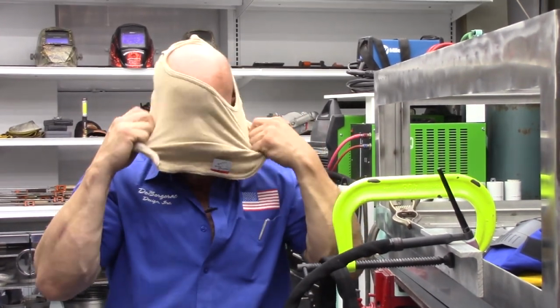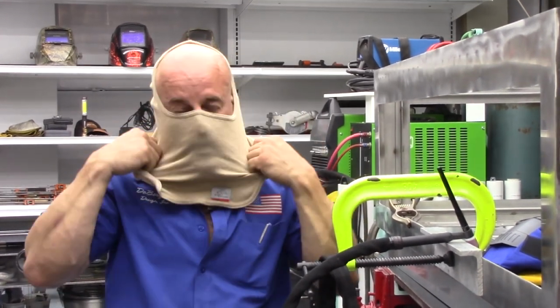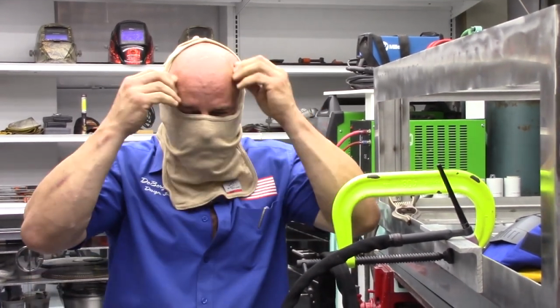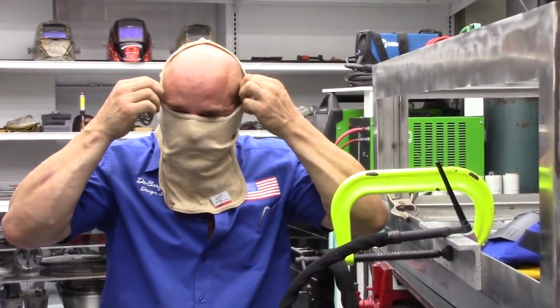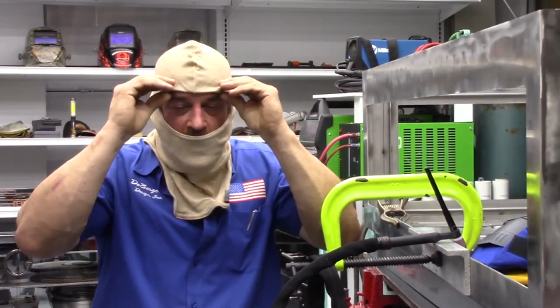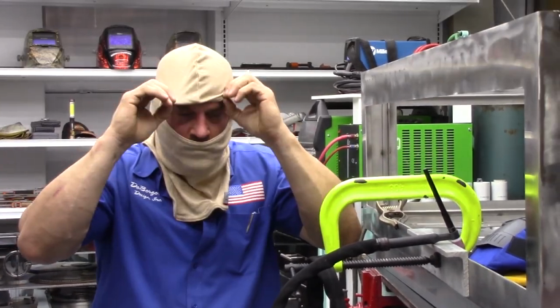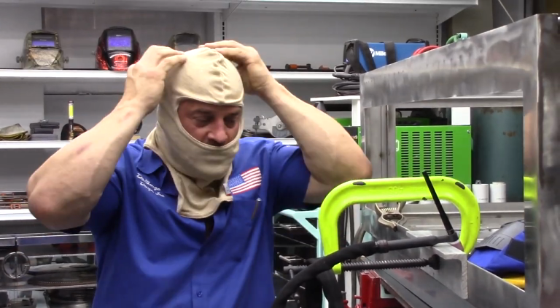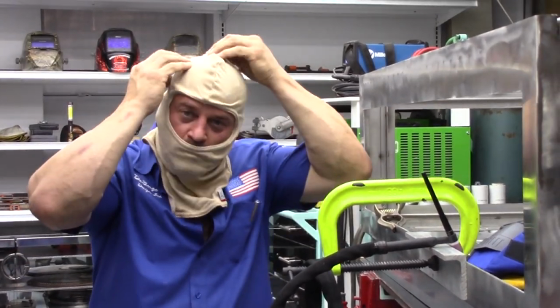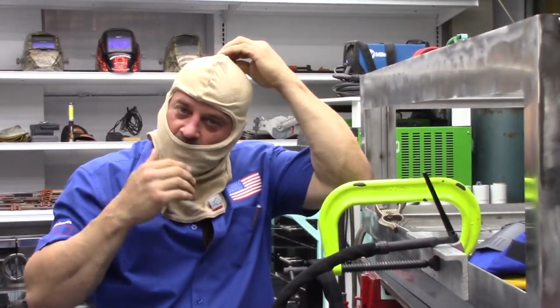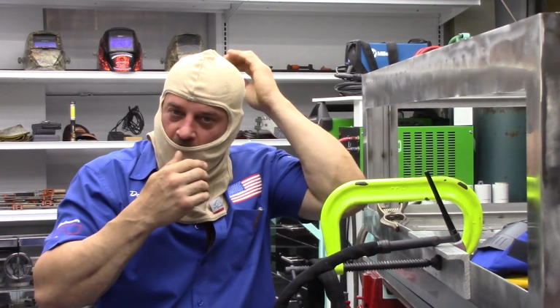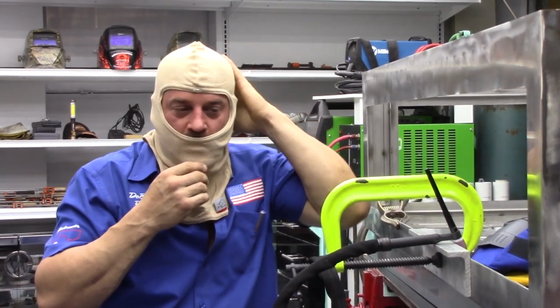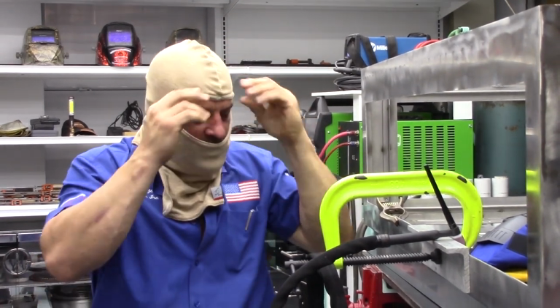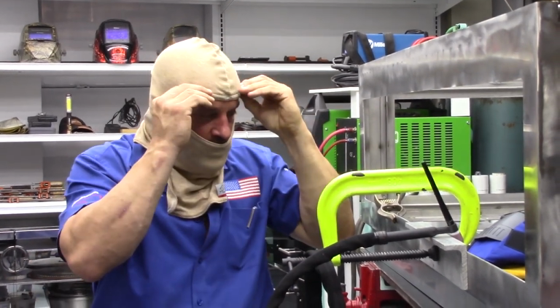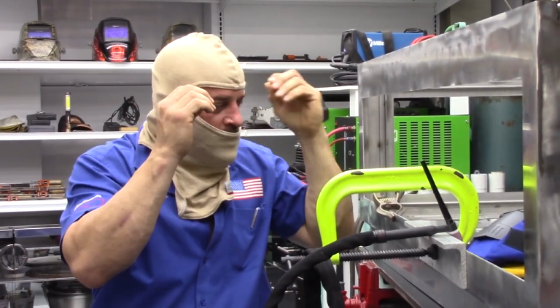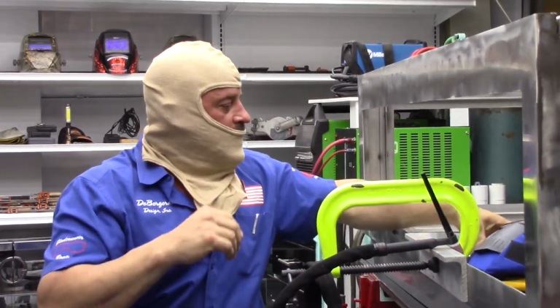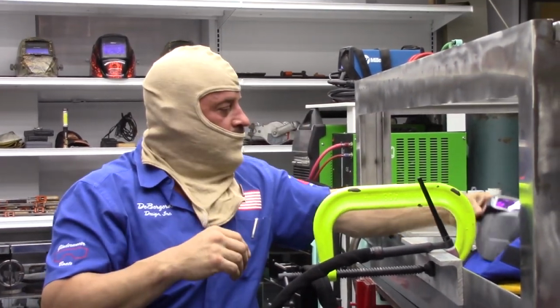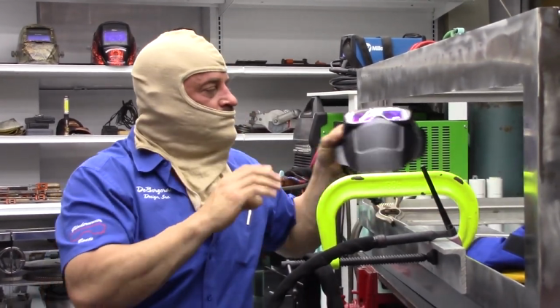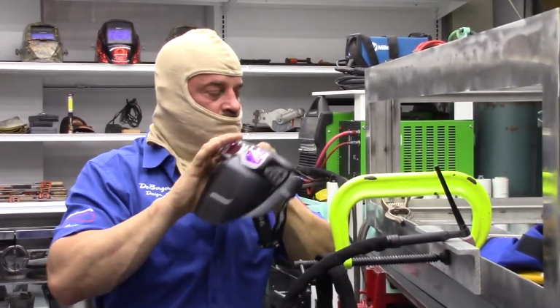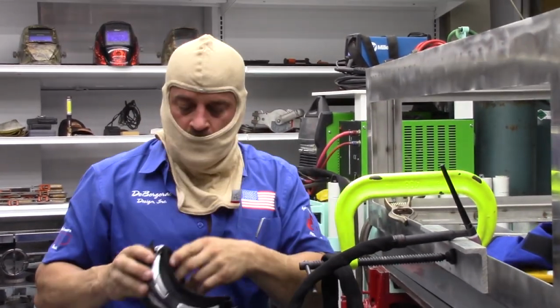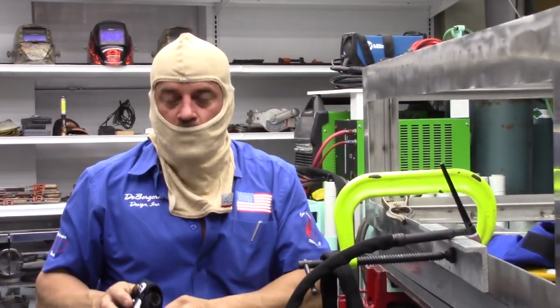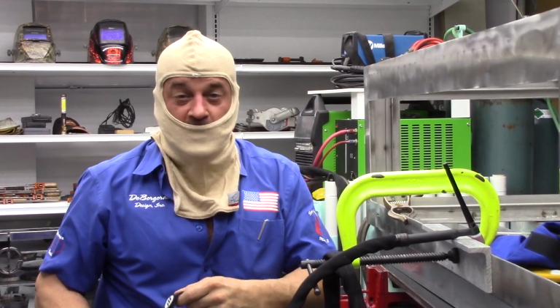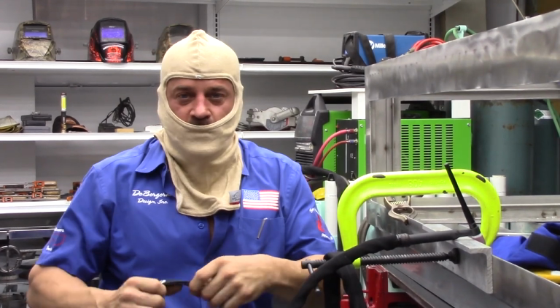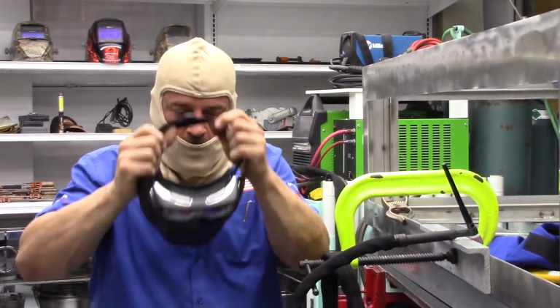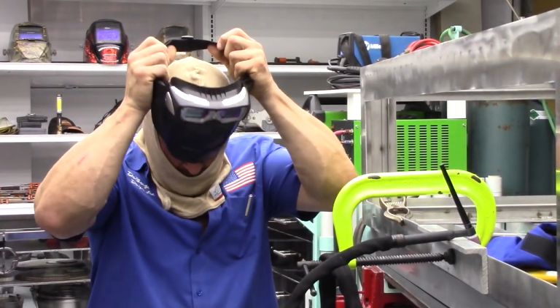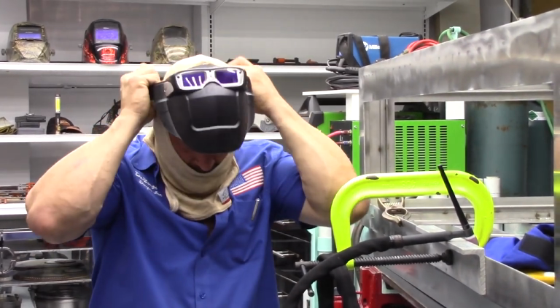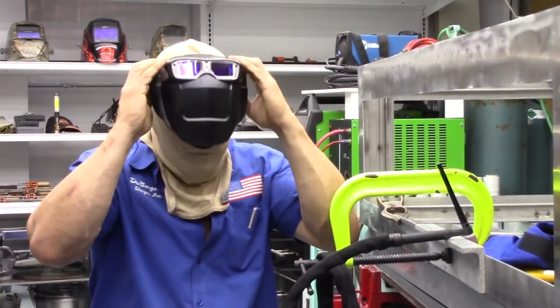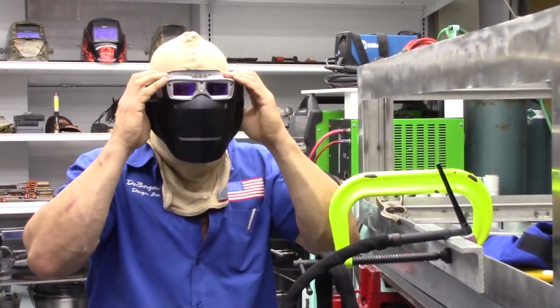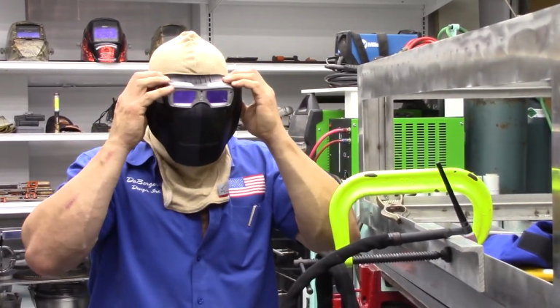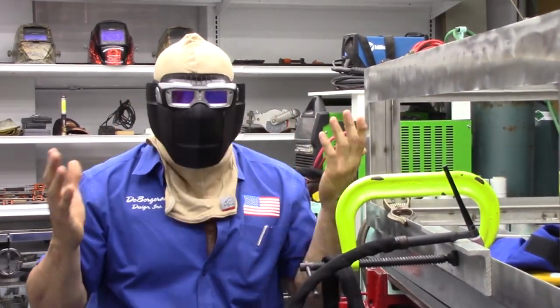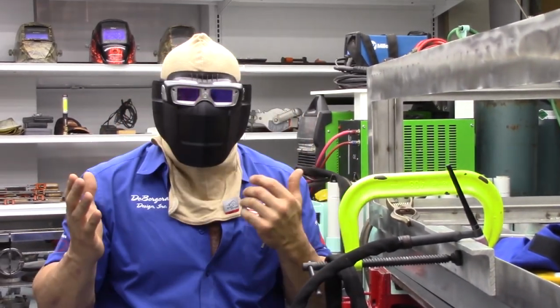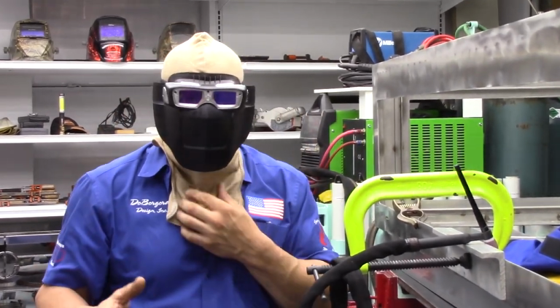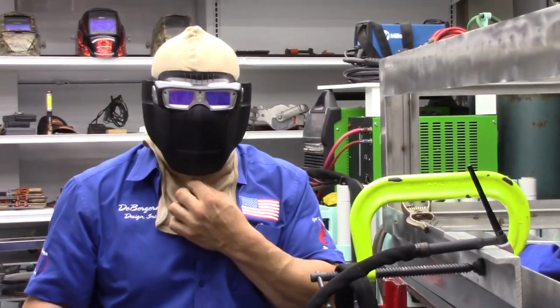Simply put it on. This is a much lighter shield than the other one, which is nice if it's hot where you're welding. Put these bad boys on and your whole face is covered — pretty nice.